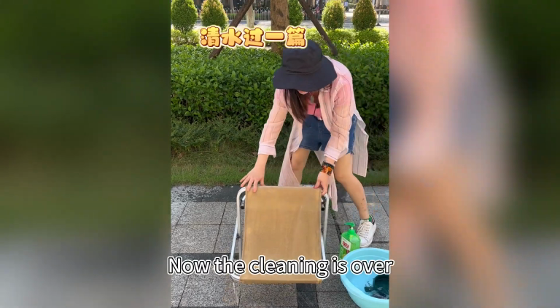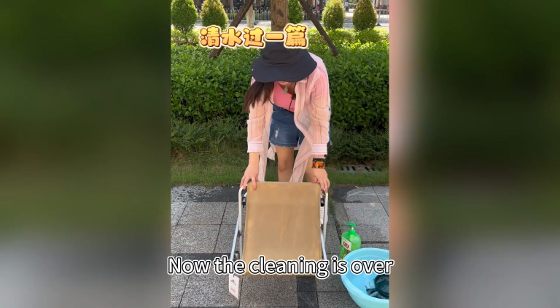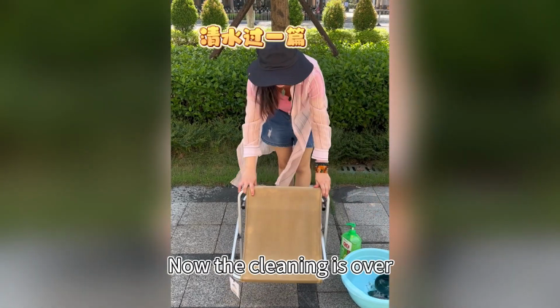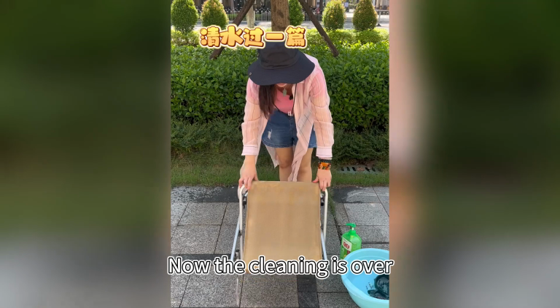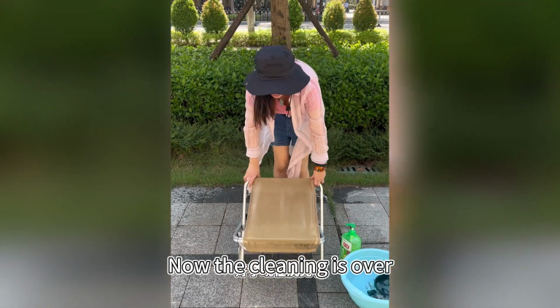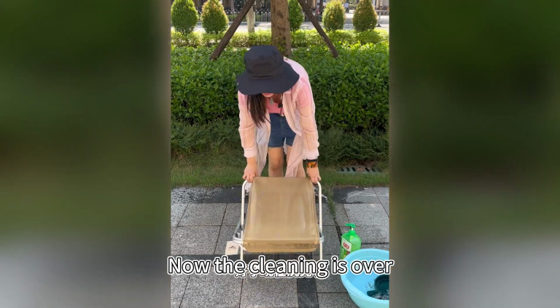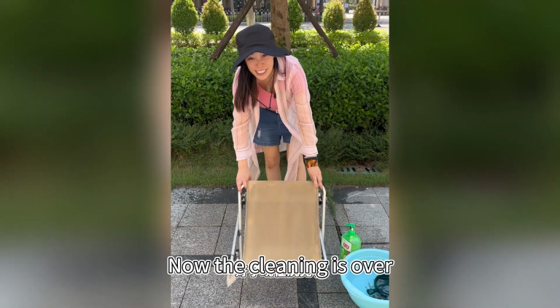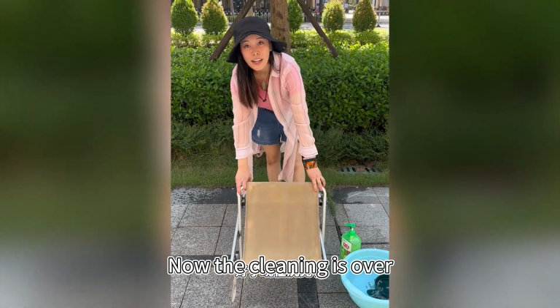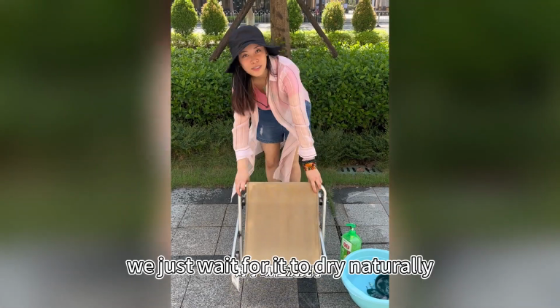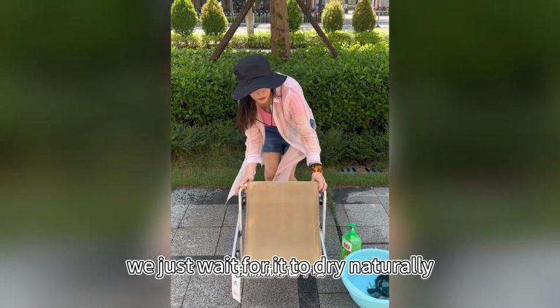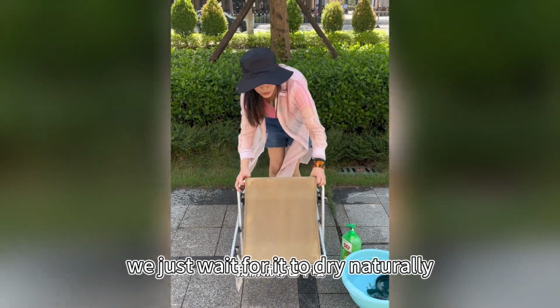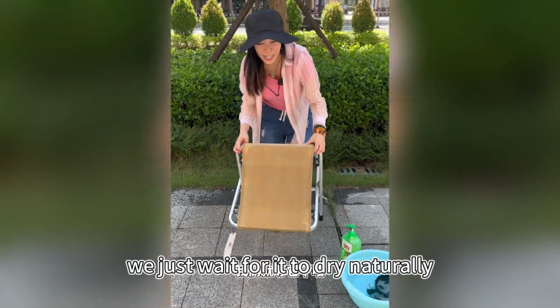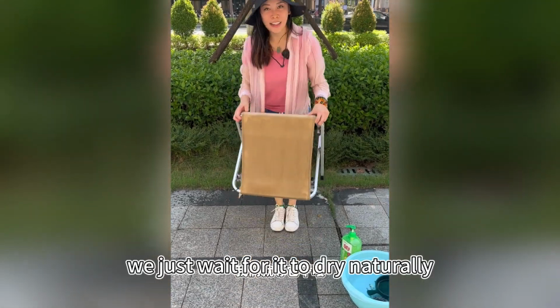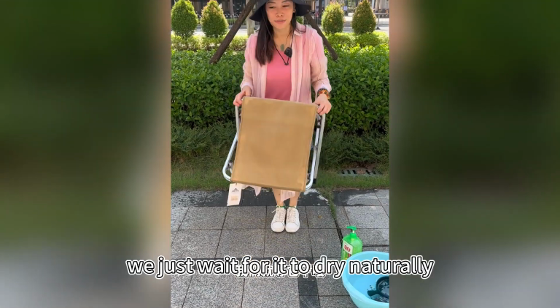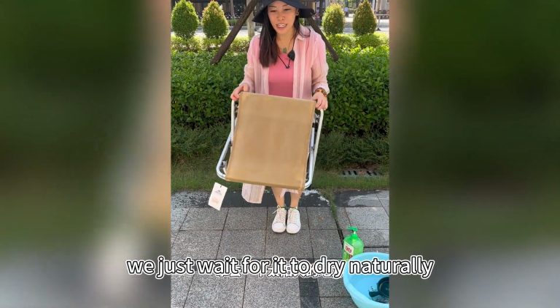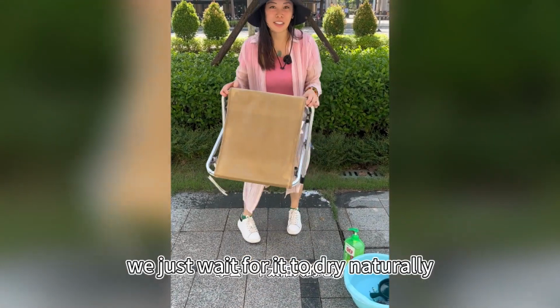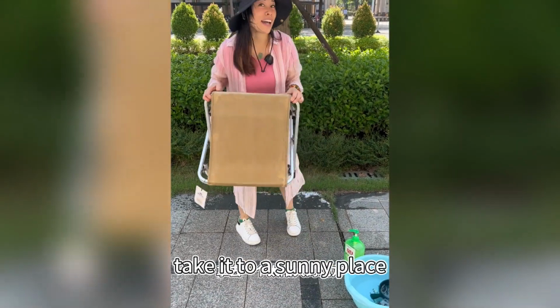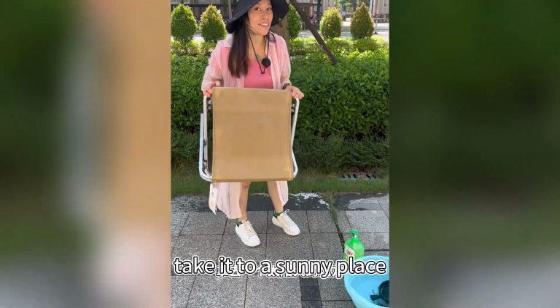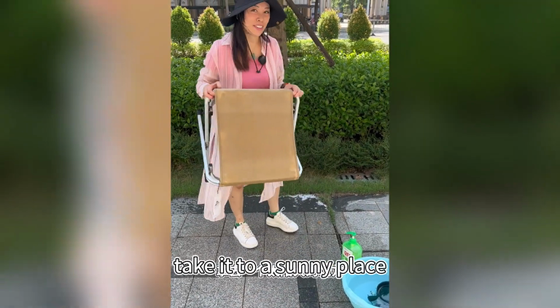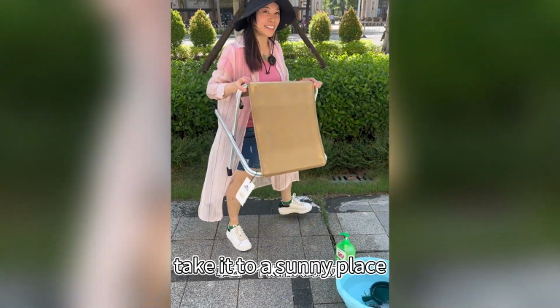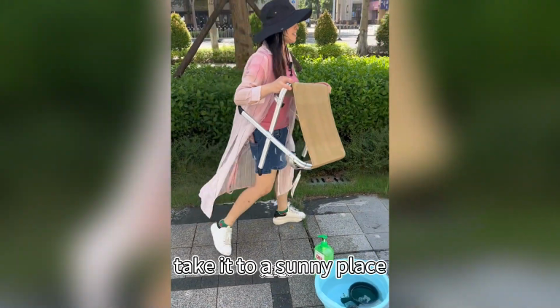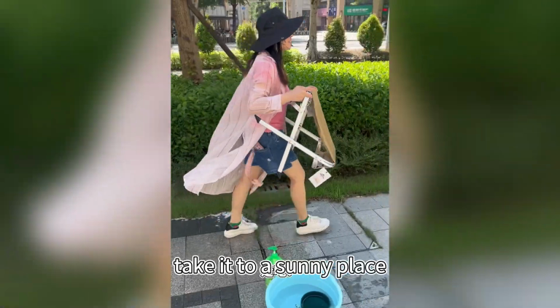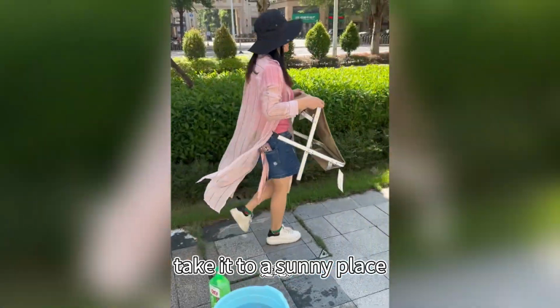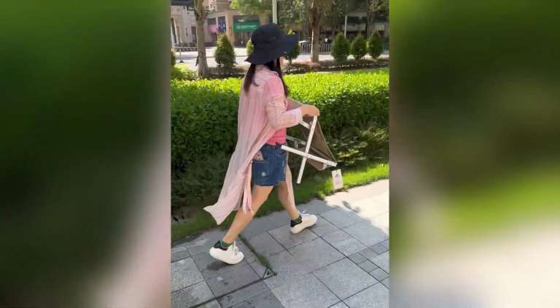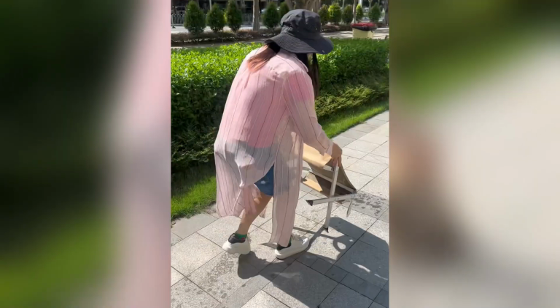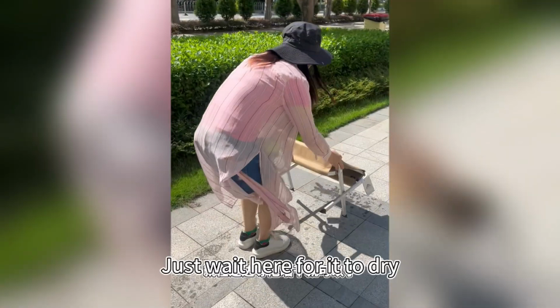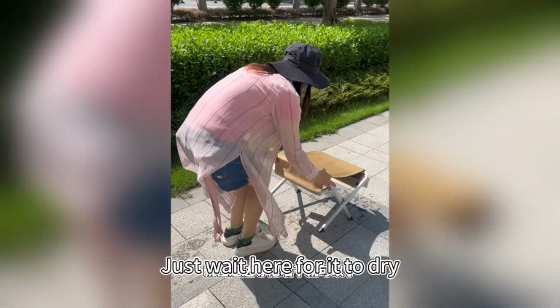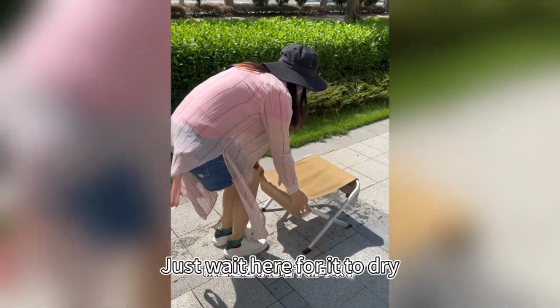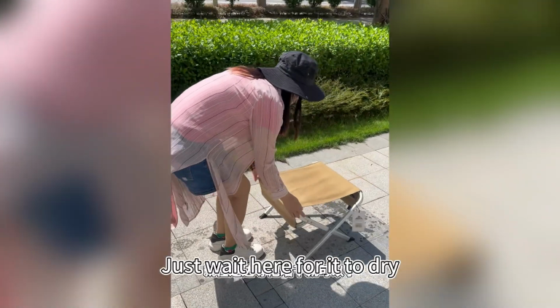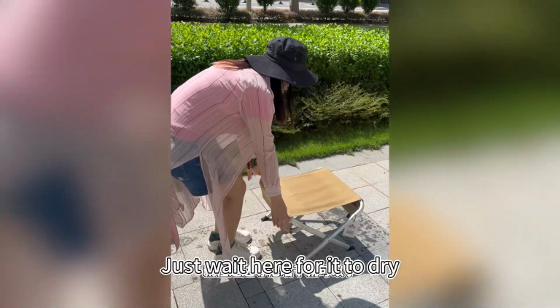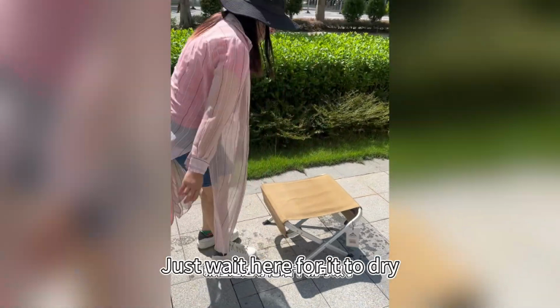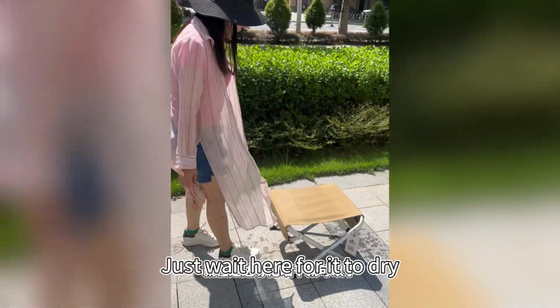Now the cleaning is over. We just wait for it to dry naturally. Take it to a sunny place and just wait here for it to dry.